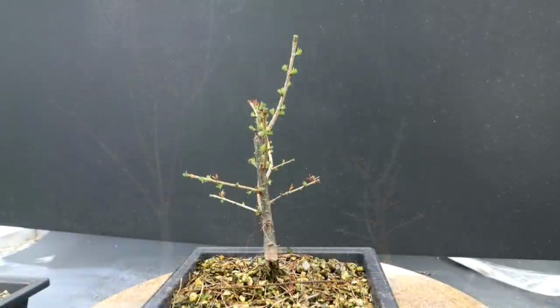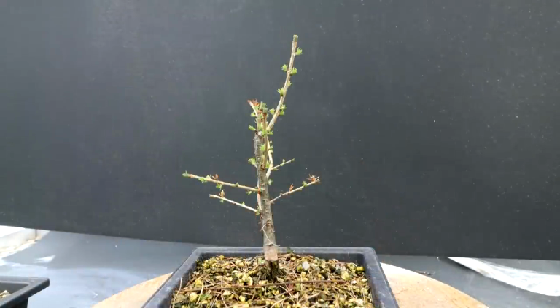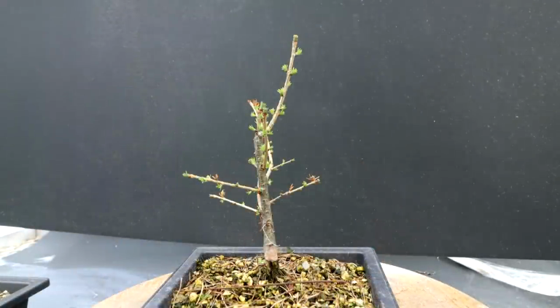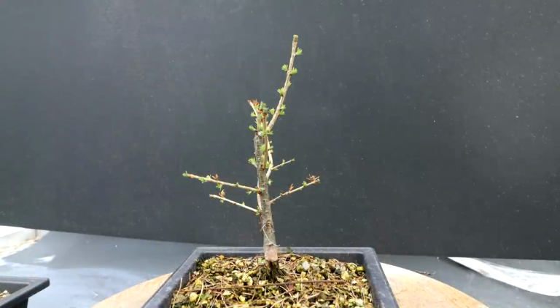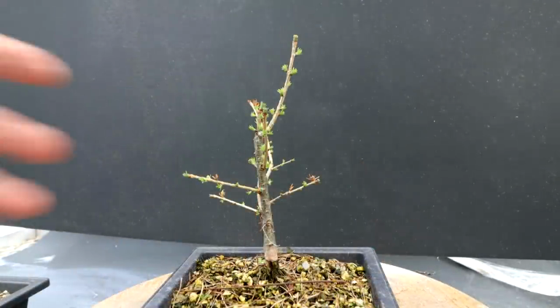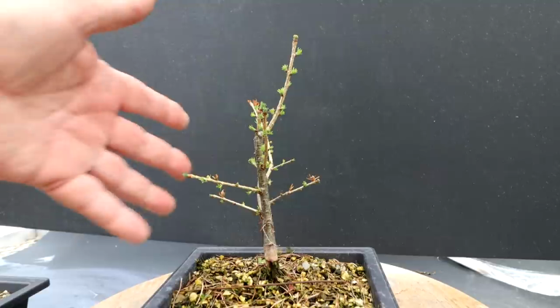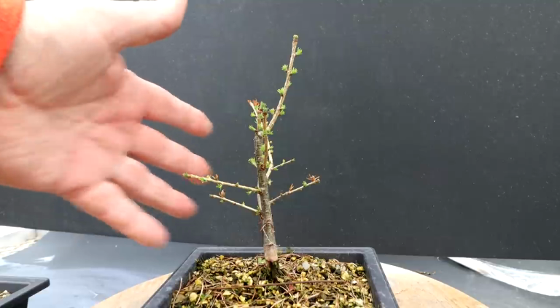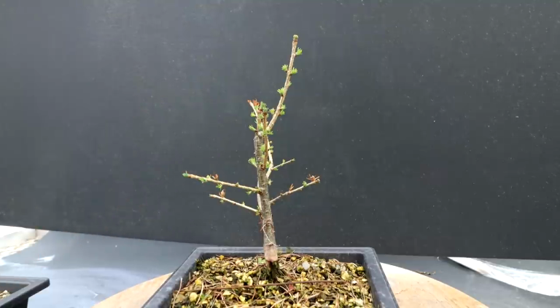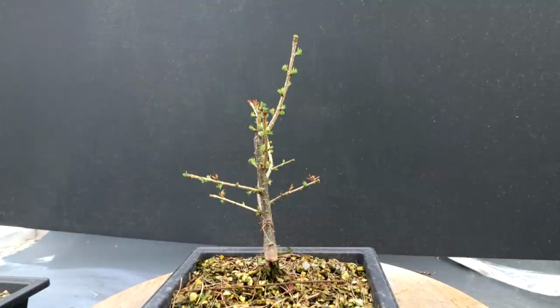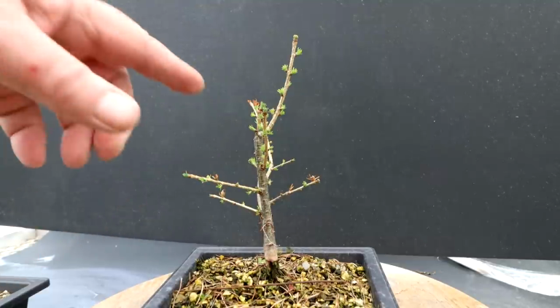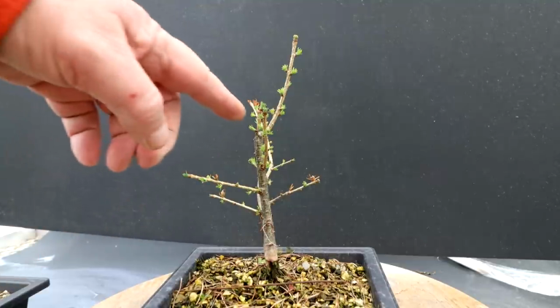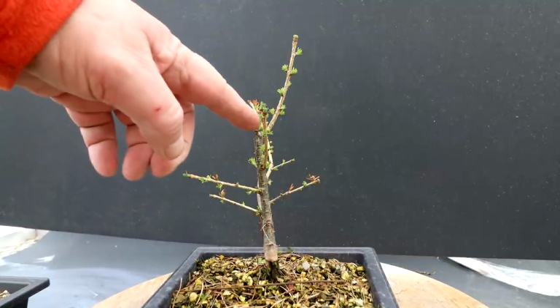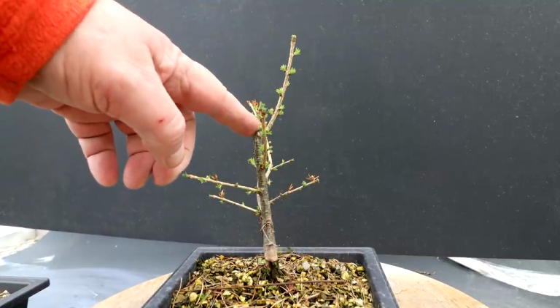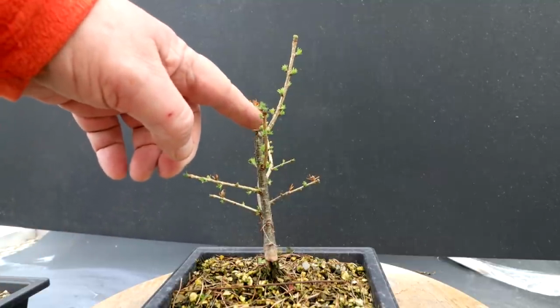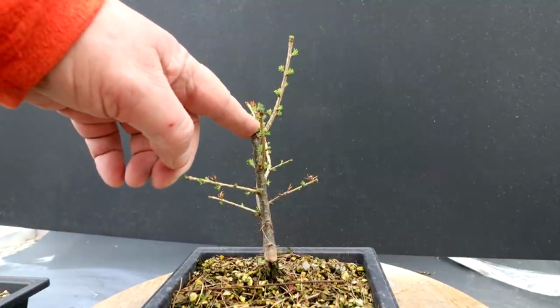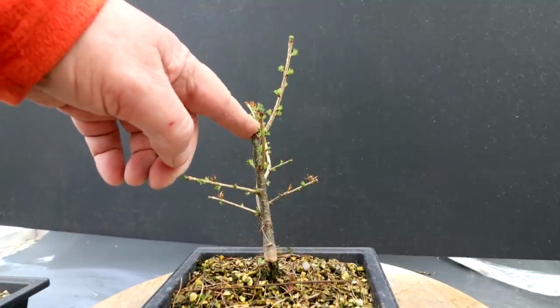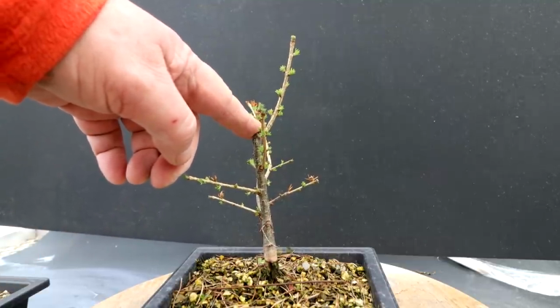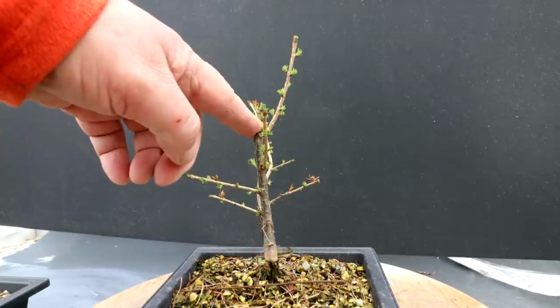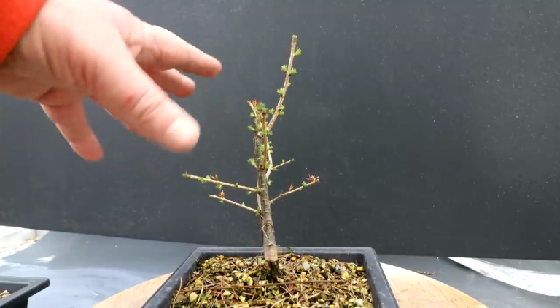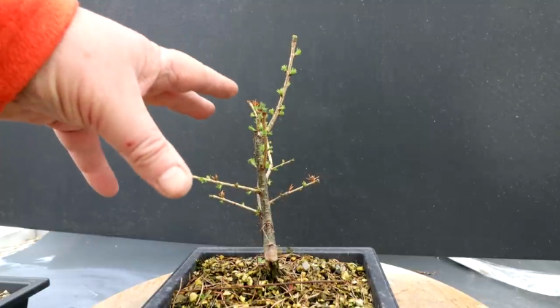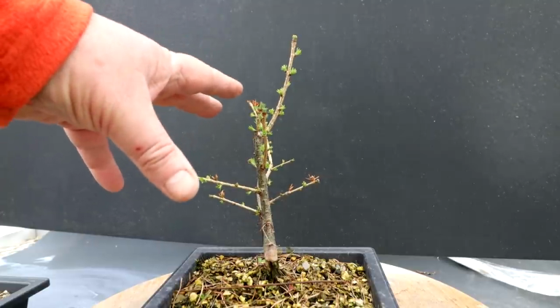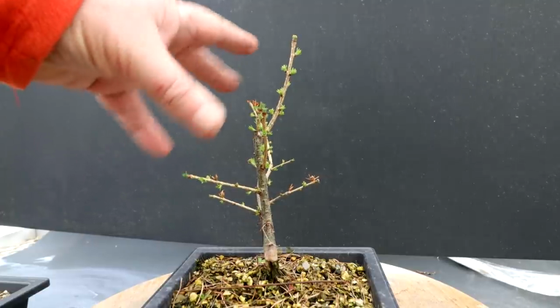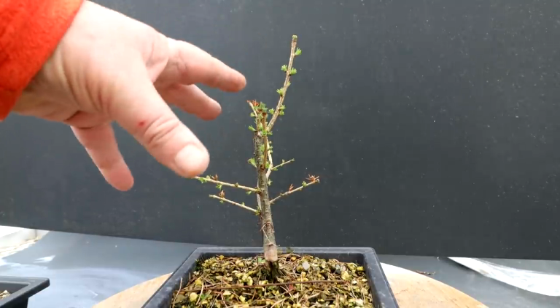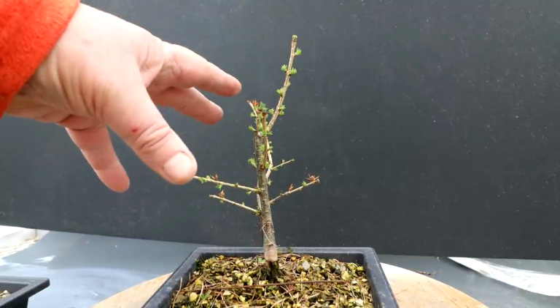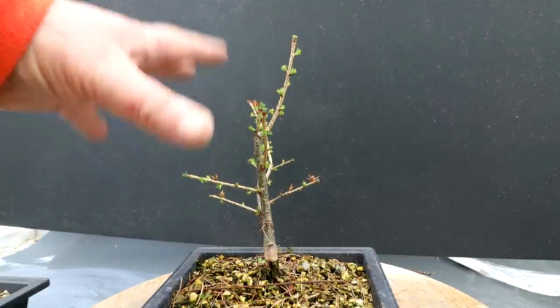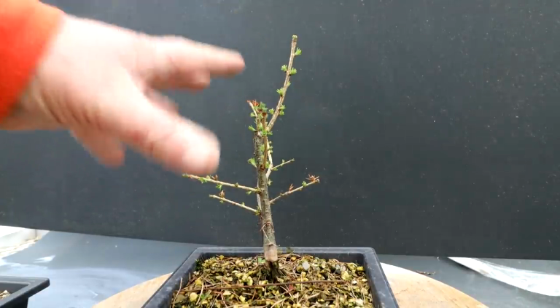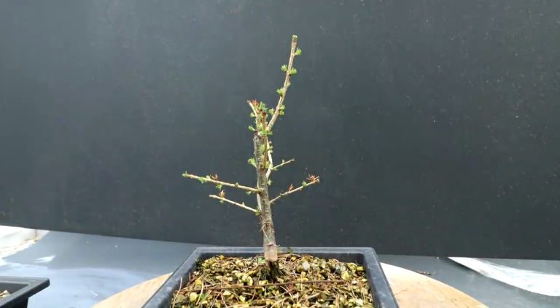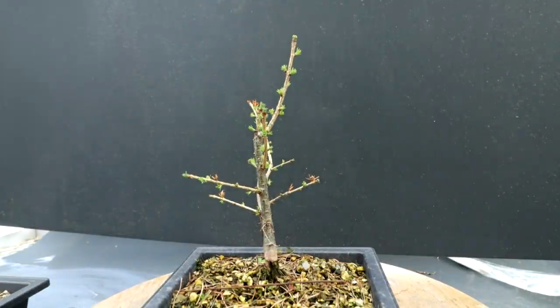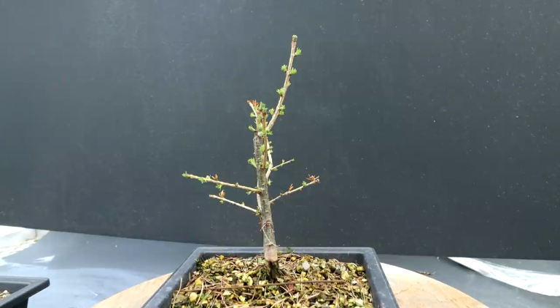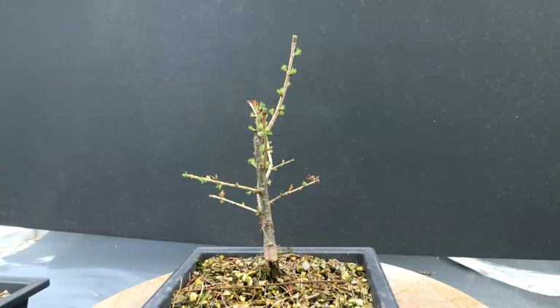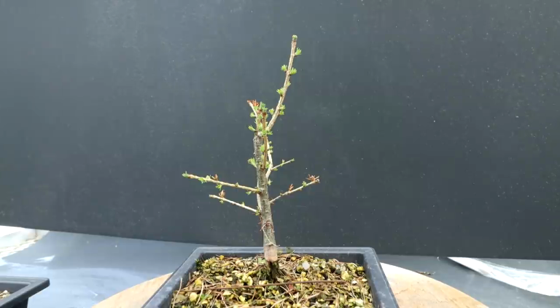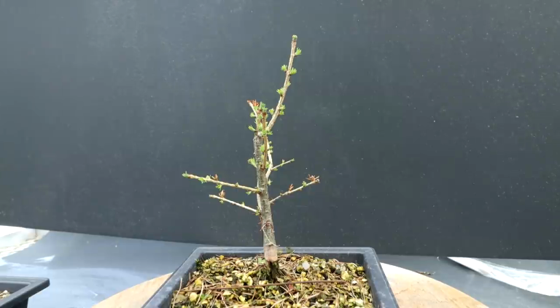The first tree that I'll prune today is this little larch tree. This little larch was originally pruned back by the rabbits, and then I let it grow over the summer. And now I'm going to prune it back again to get it more compact.